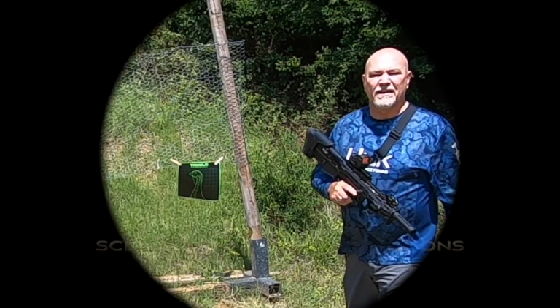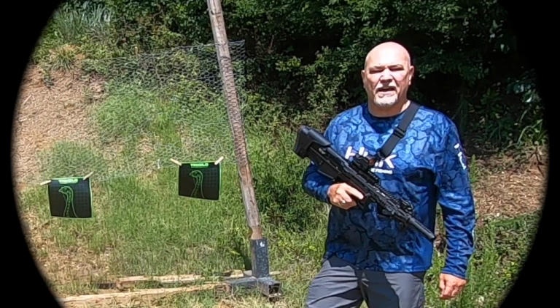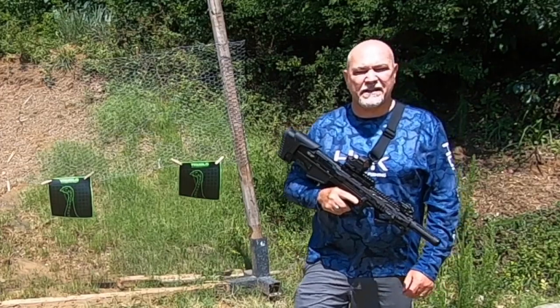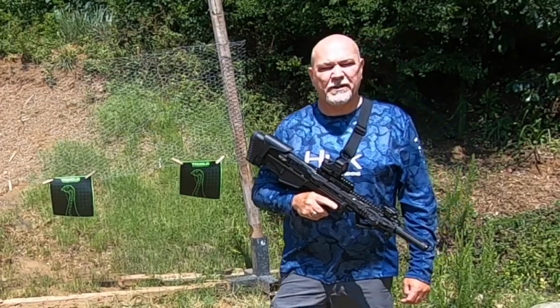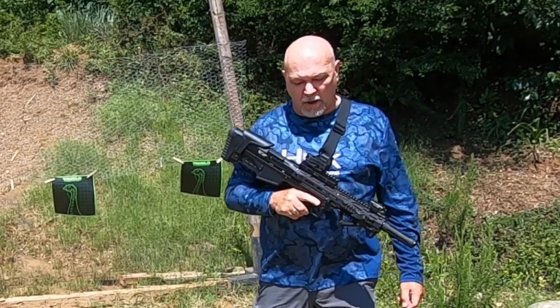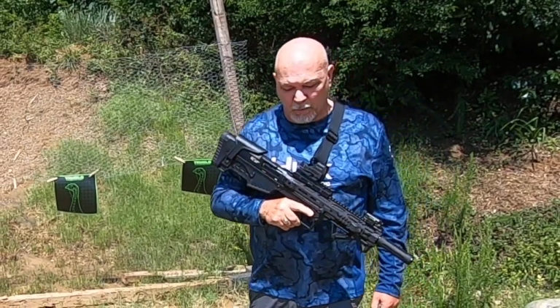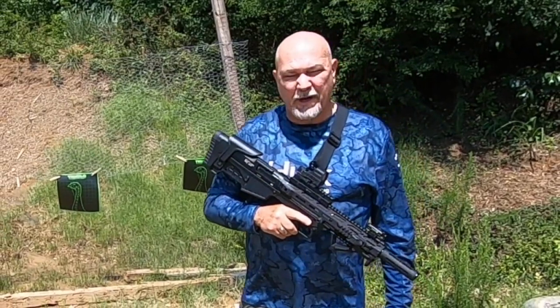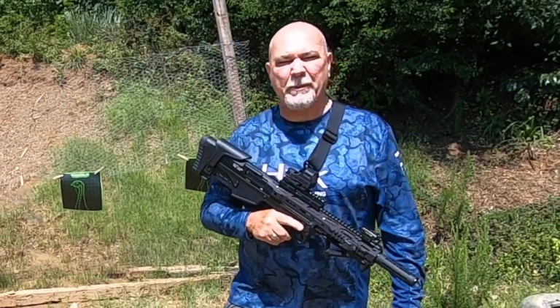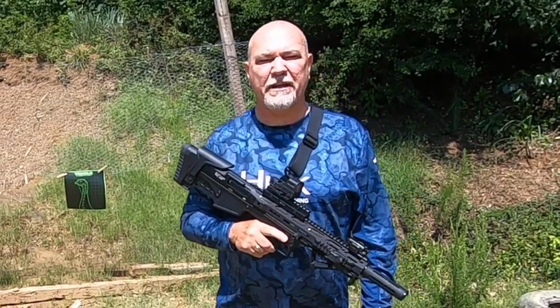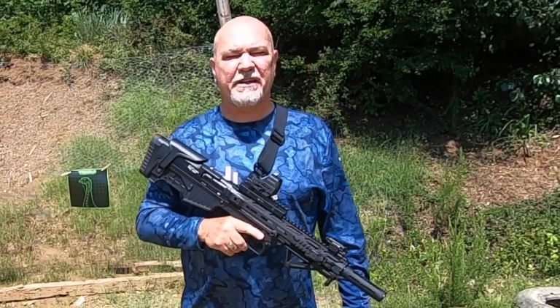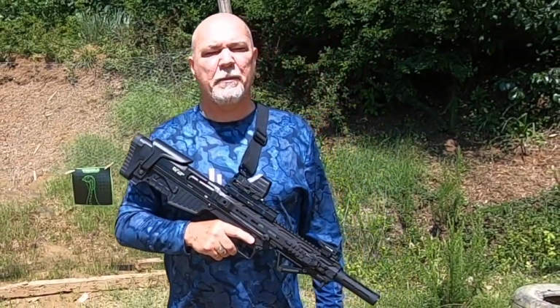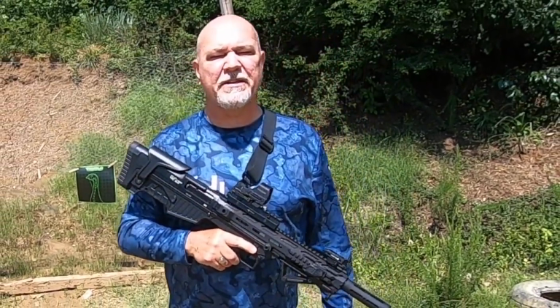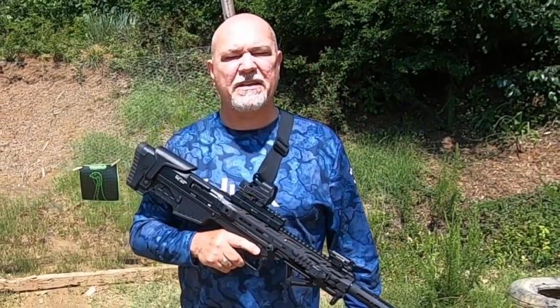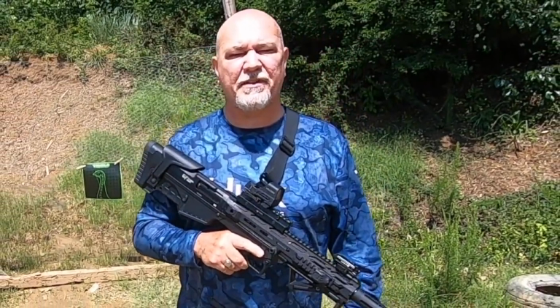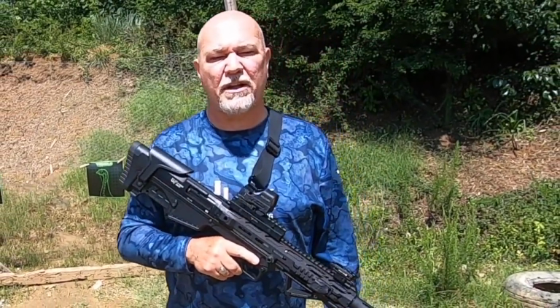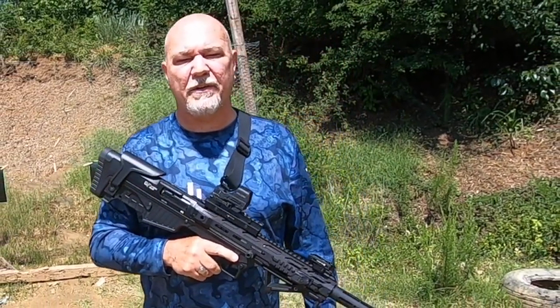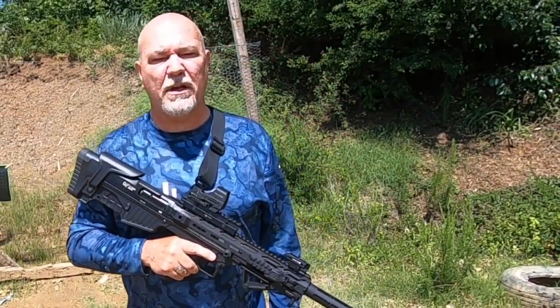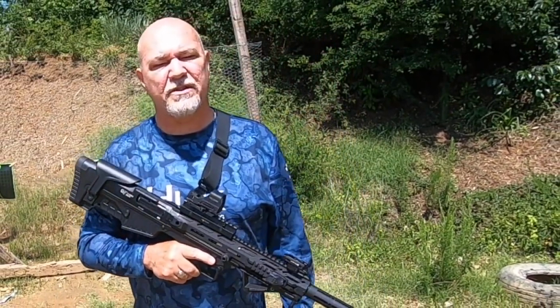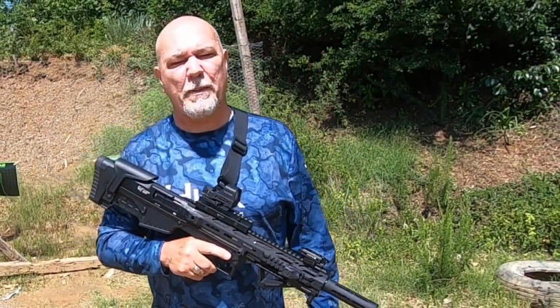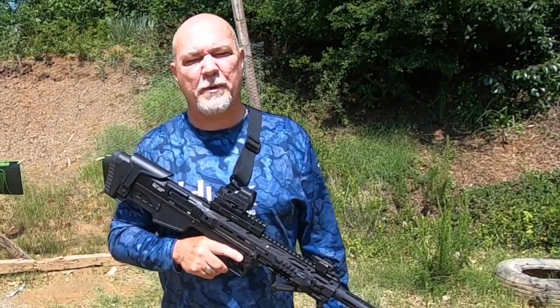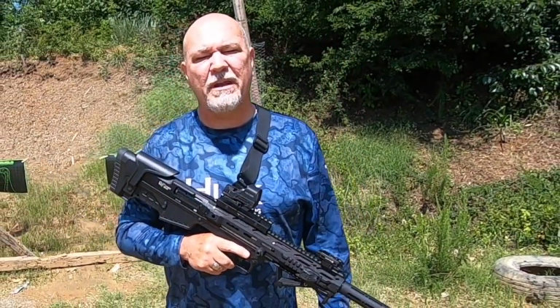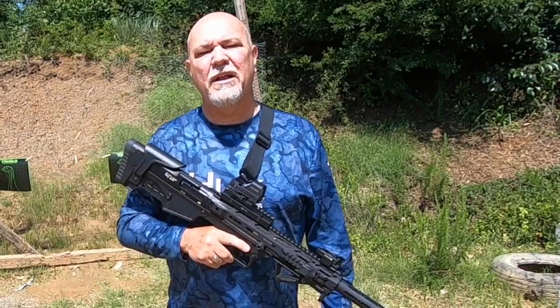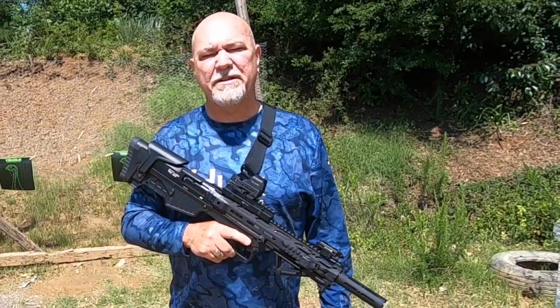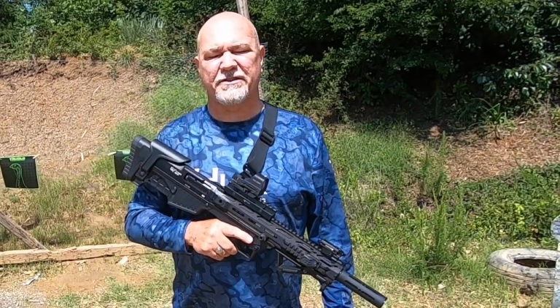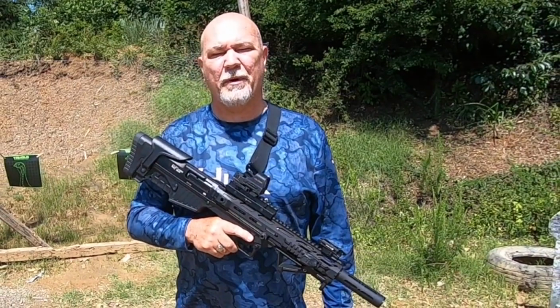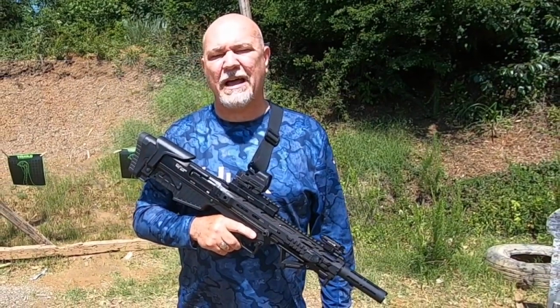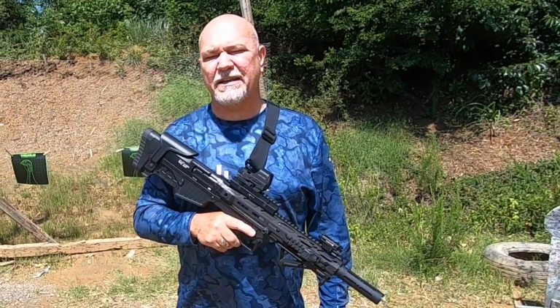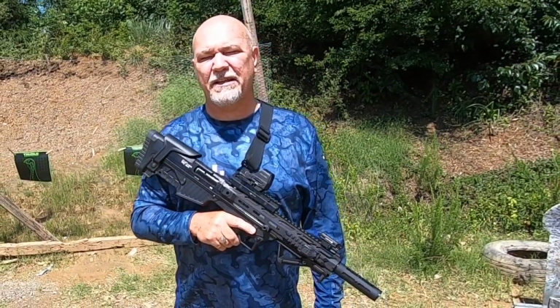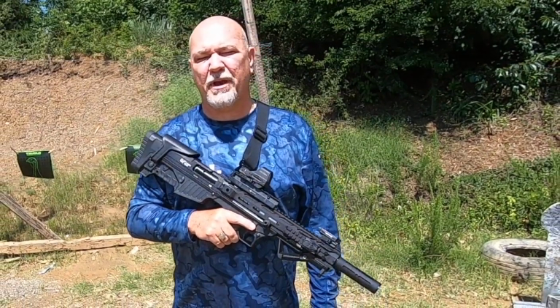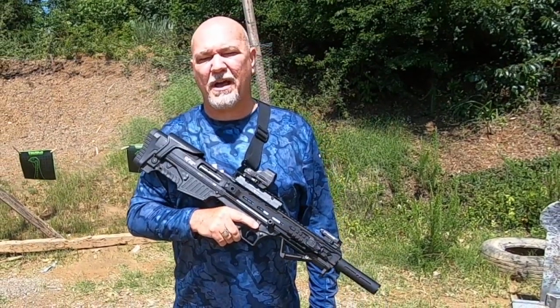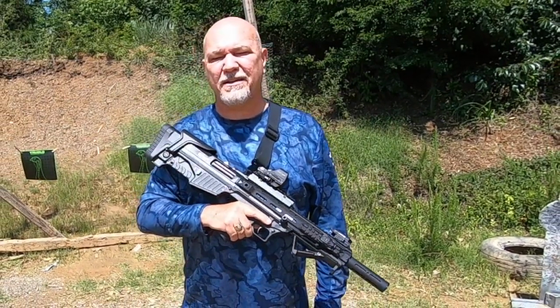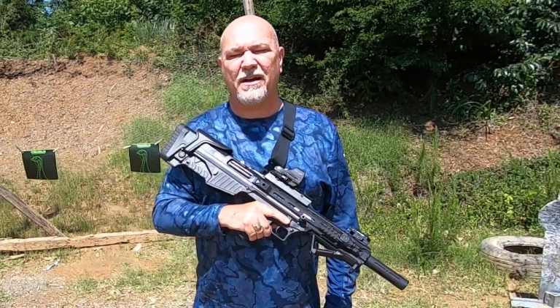Hey guys, I'm Tim Walling. We train people to get a CWP in the state of South Carolina. If you need a concealed weapons permit, please look us up online at selegalcarrier.com.